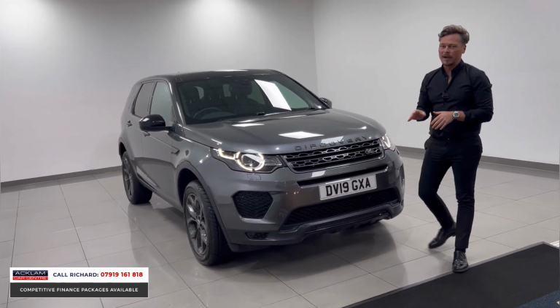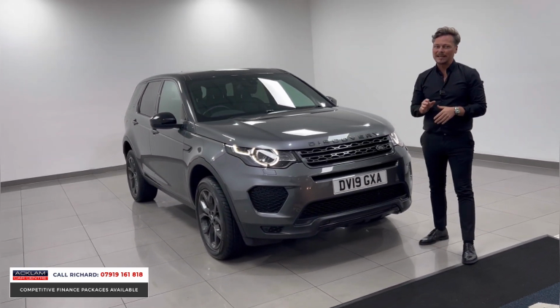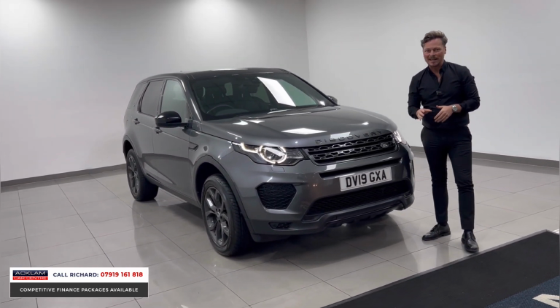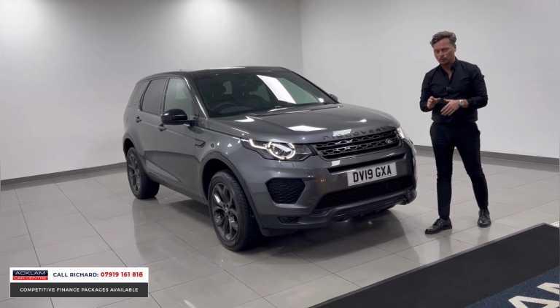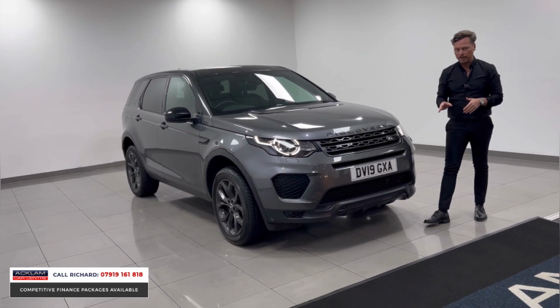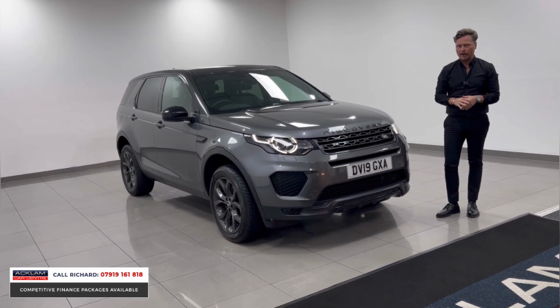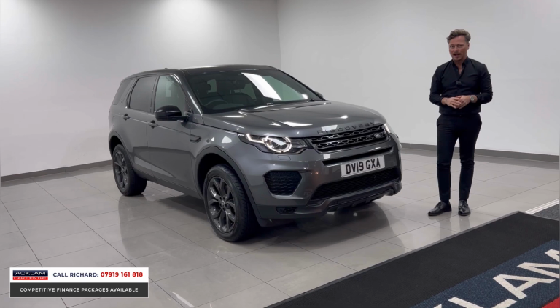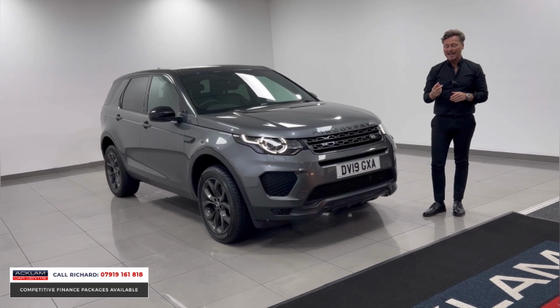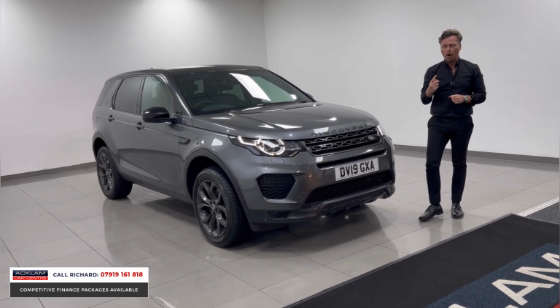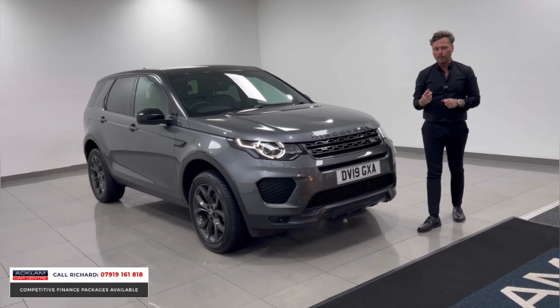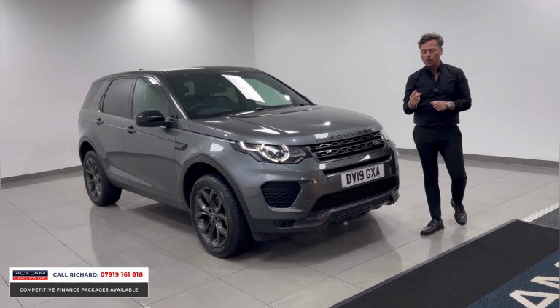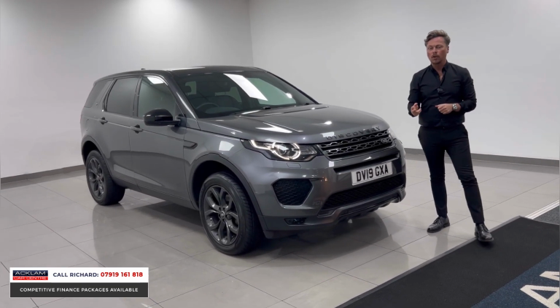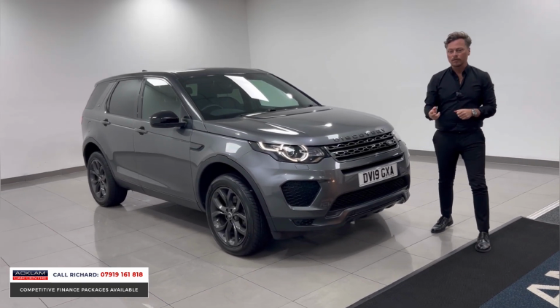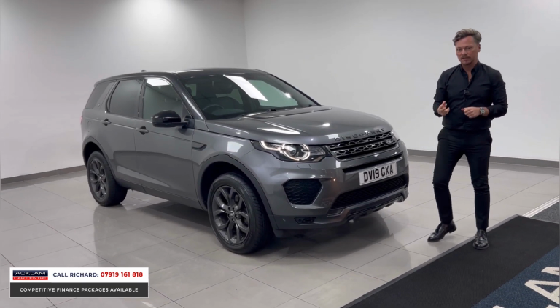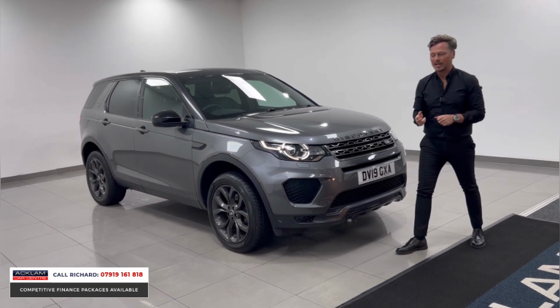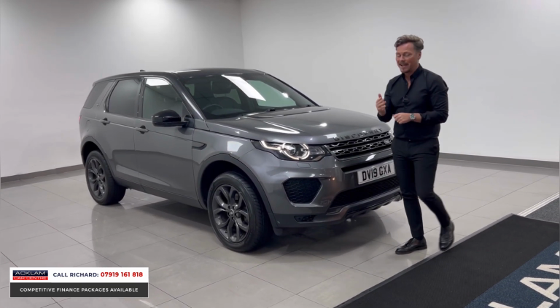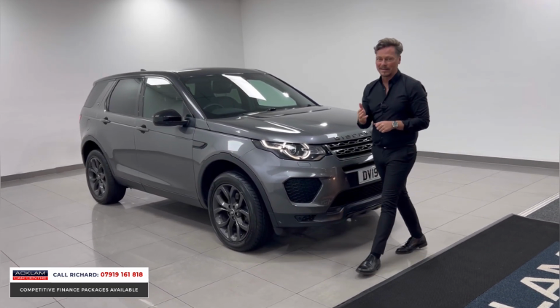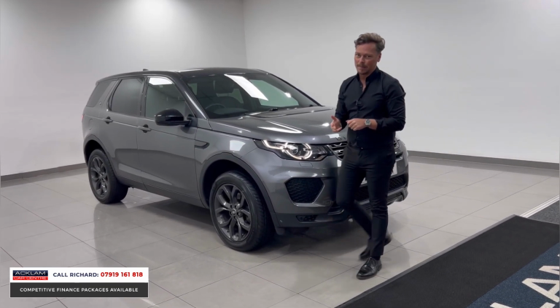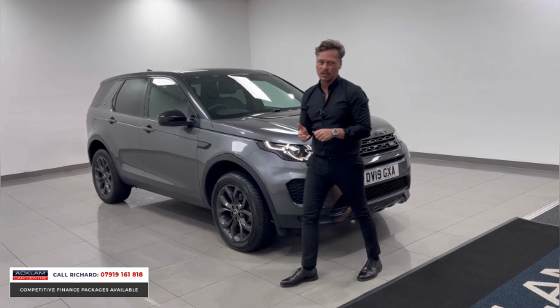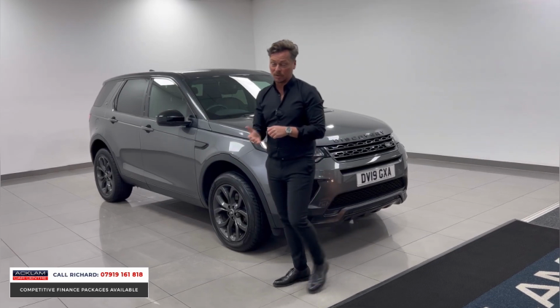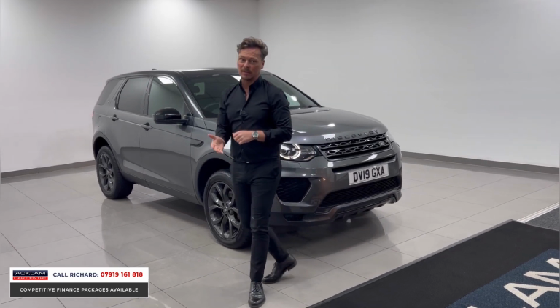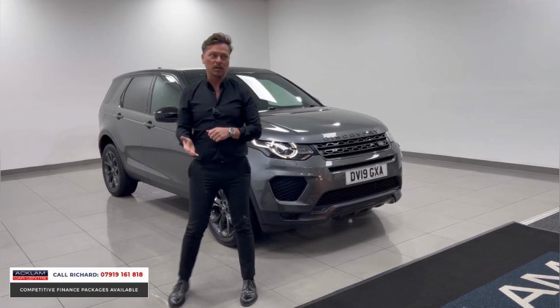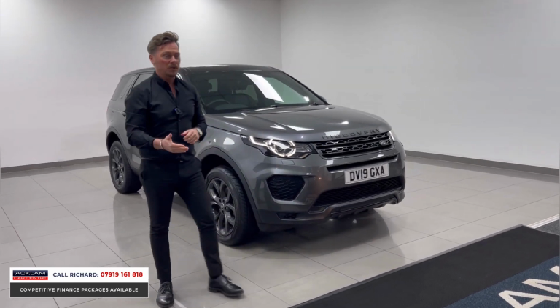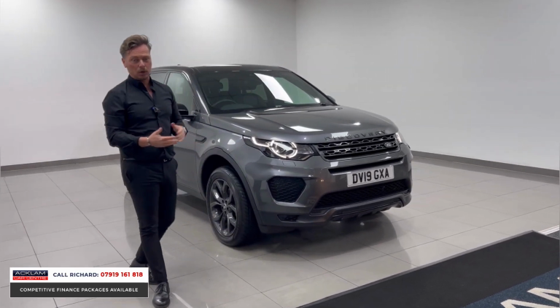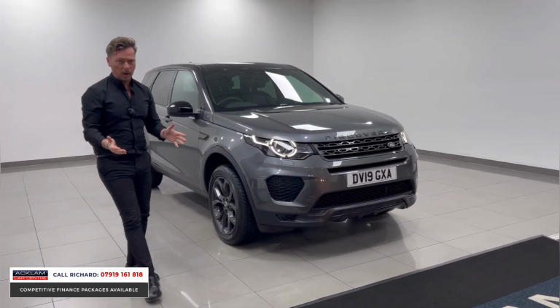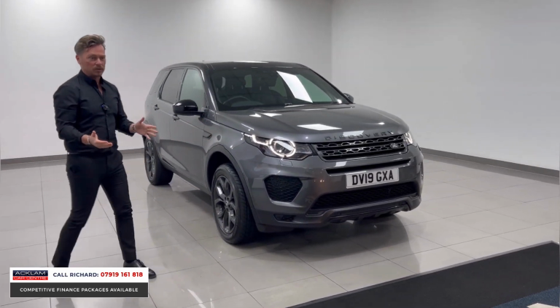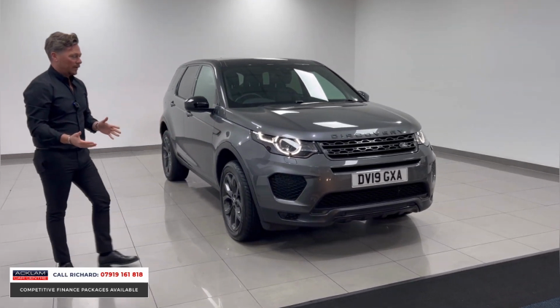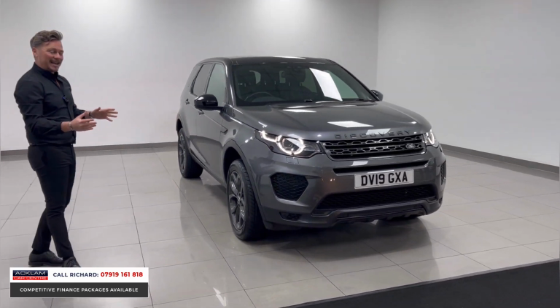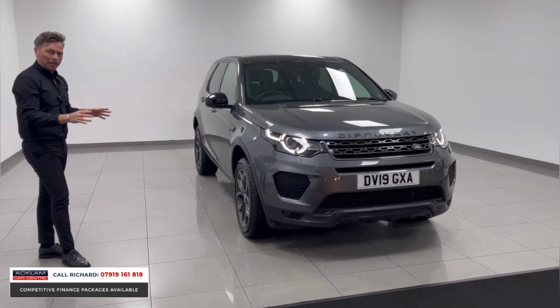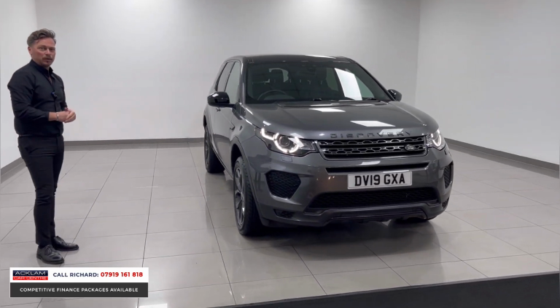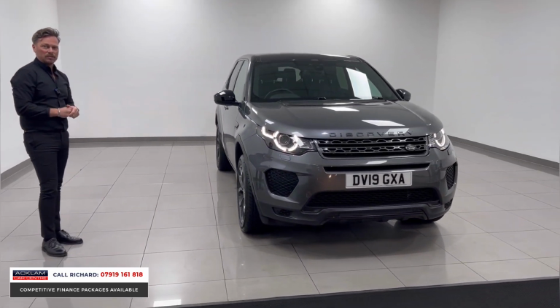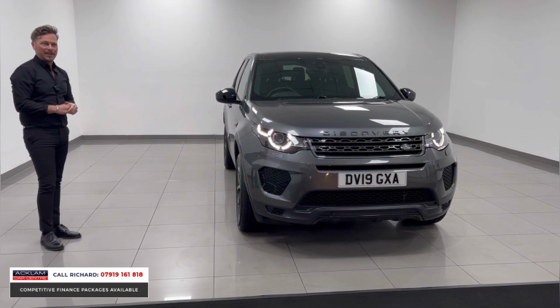This particular example is a 2019 plate, it's done 34,000 miles, it's a one owner from new with a full Land Rover service history. It's a Landmark Edition, which is a special edition that gives you loads of options. It is an unbelievable seven-seat vehicle.